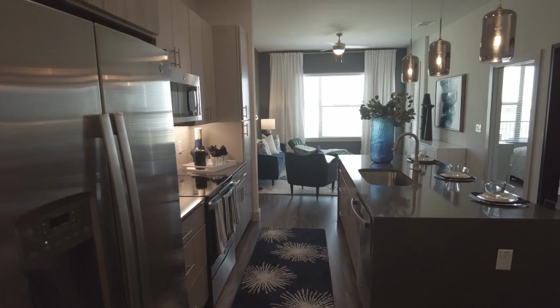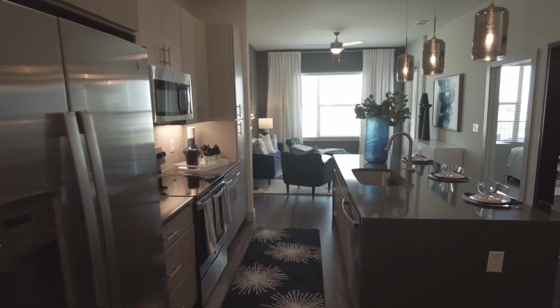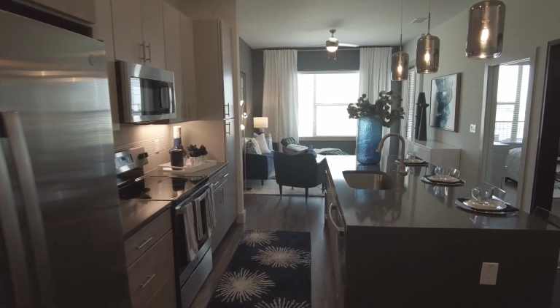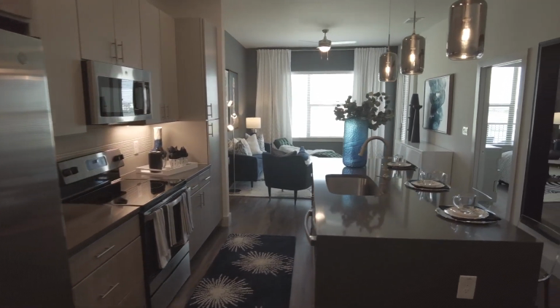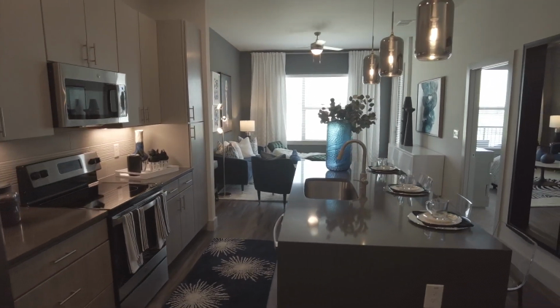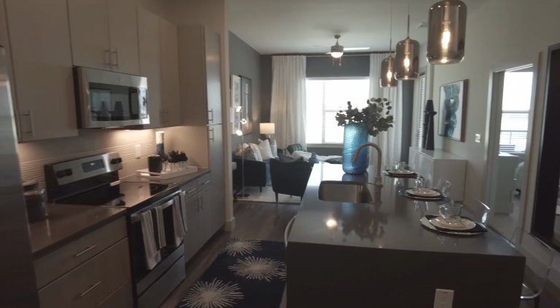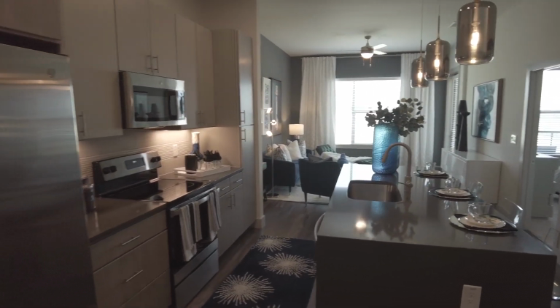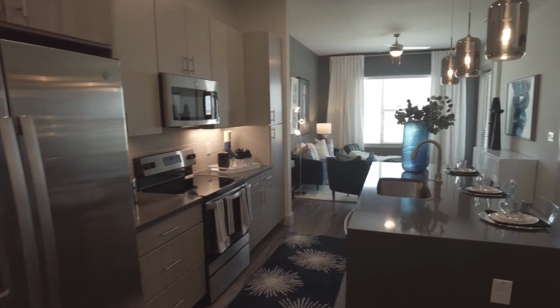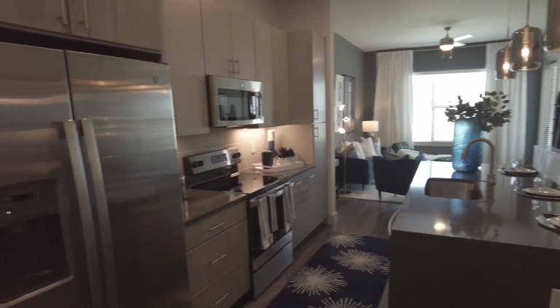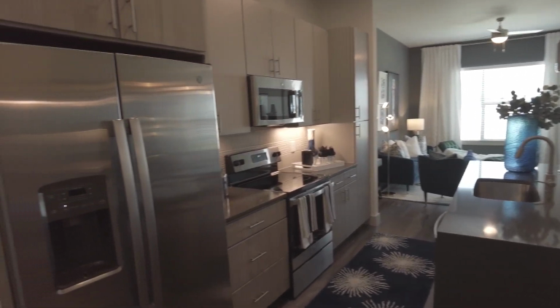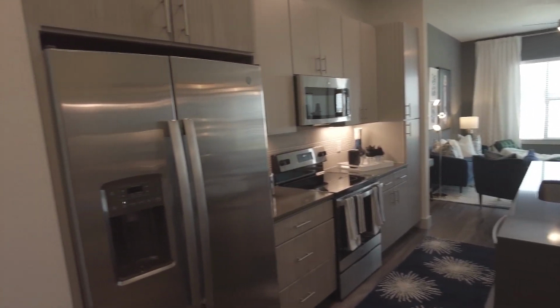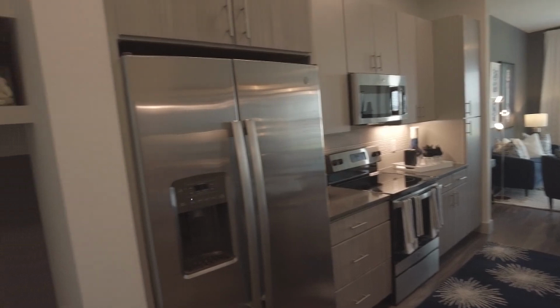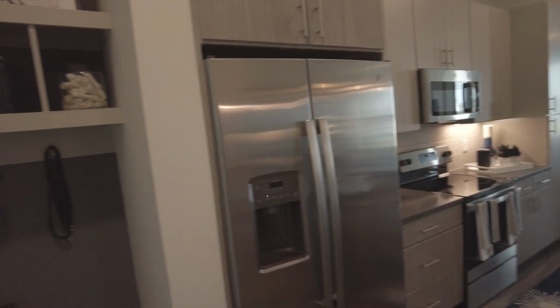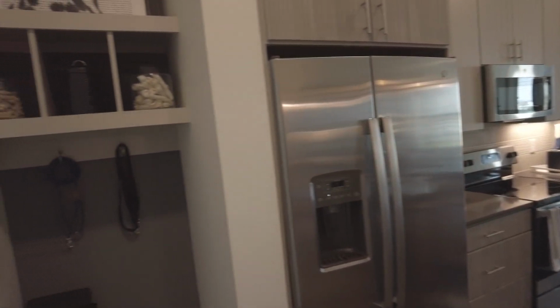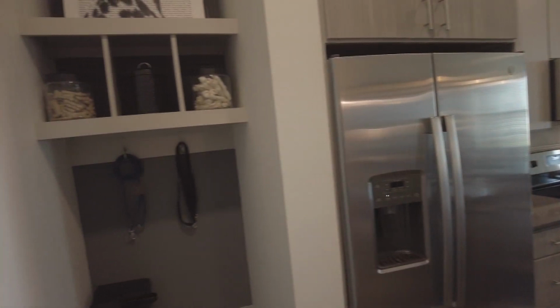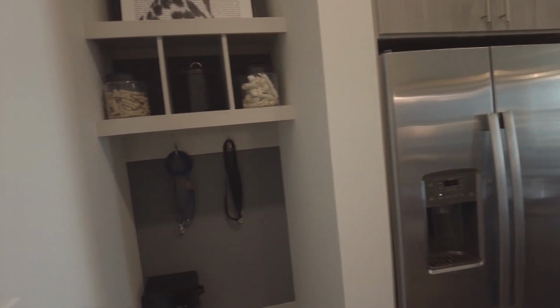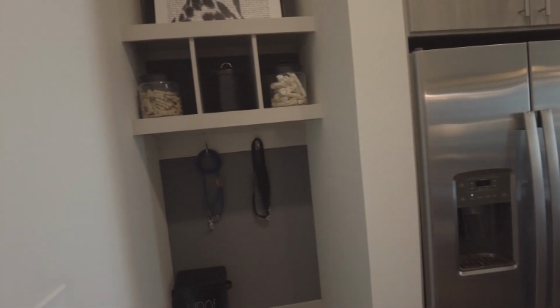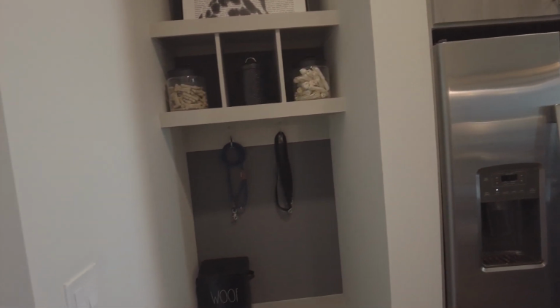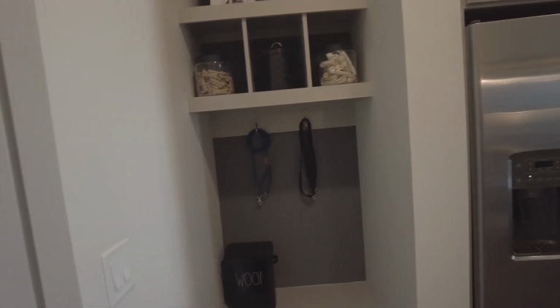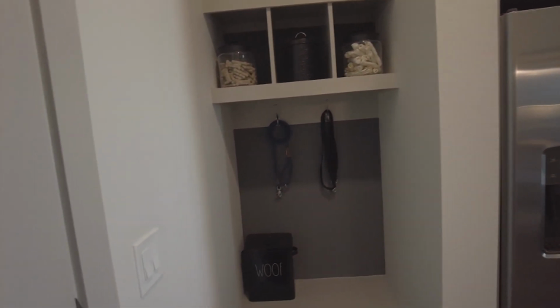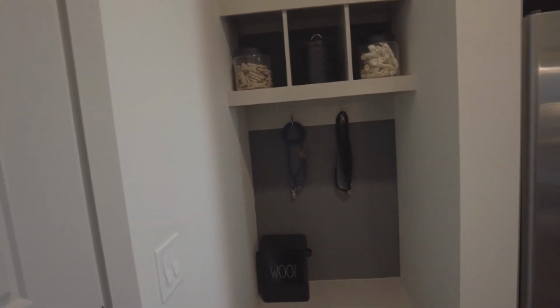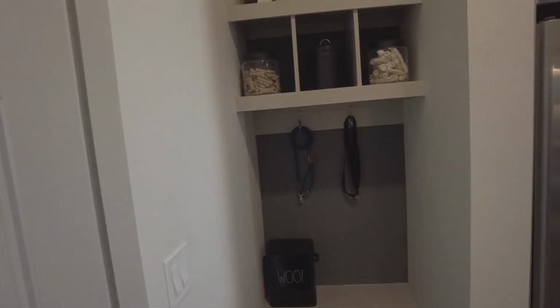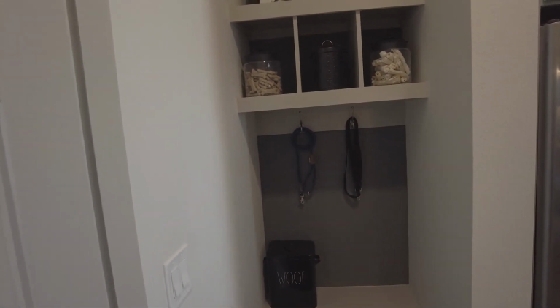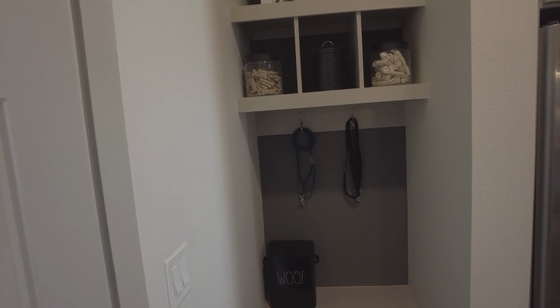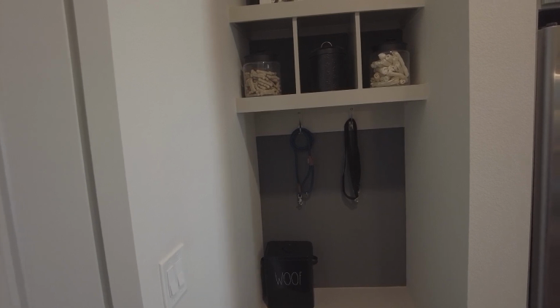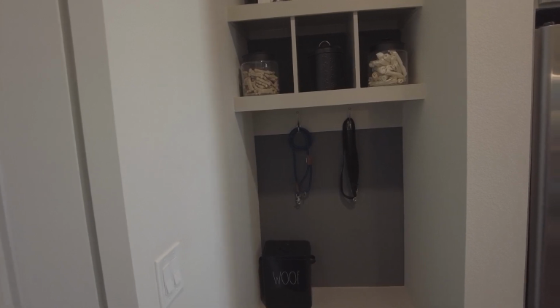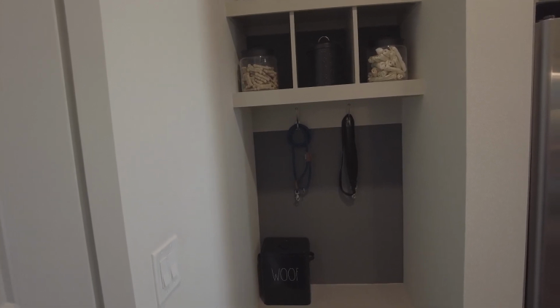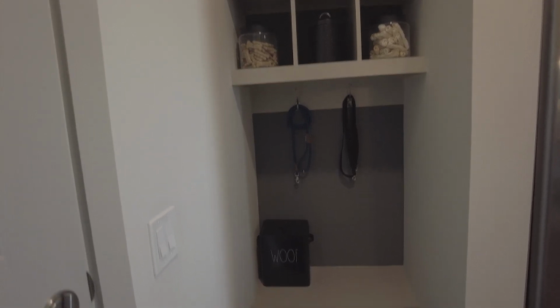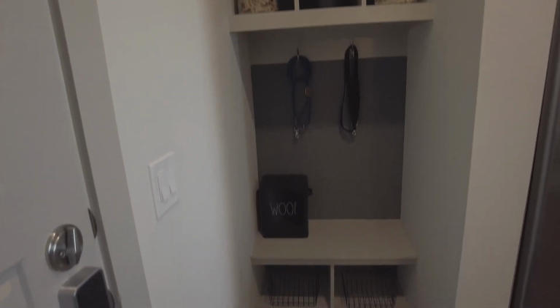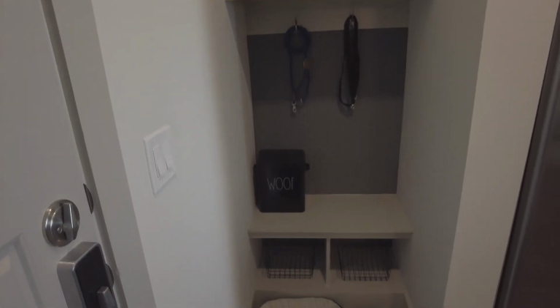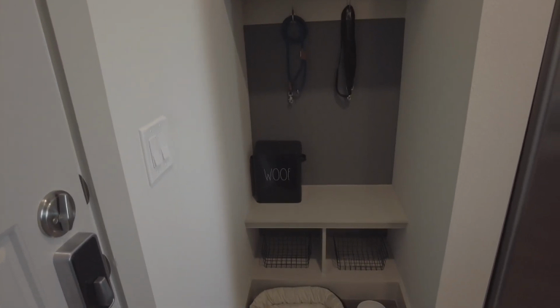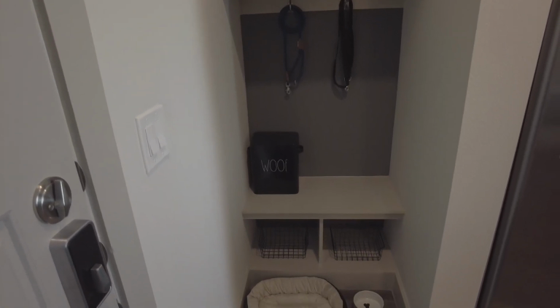Howdy y'all, this is Grant Bynum with Uptown 101. We're at the one-bedroom model at the Jefferson Lumen. What we do is find beautiful apartments for you, and it's always a 100% free service. Let's take a look with a quick walk through.